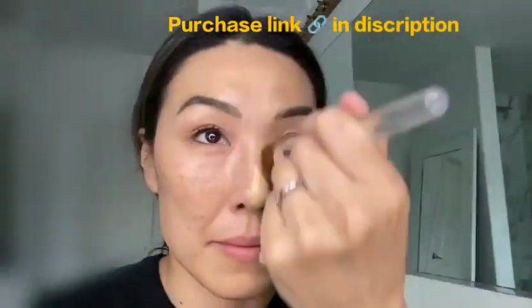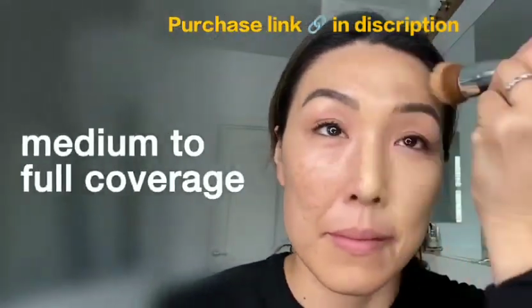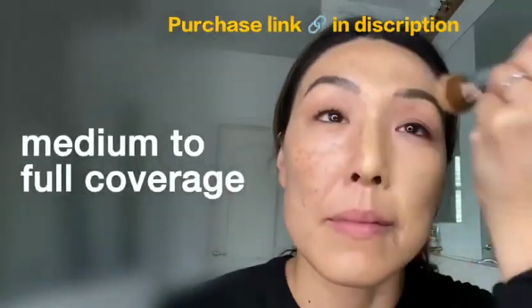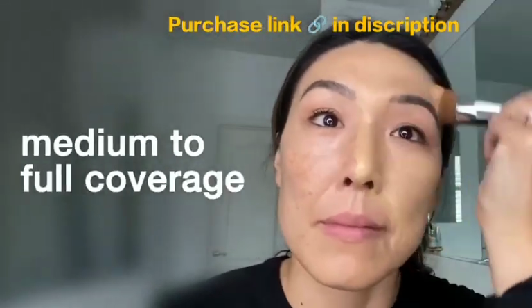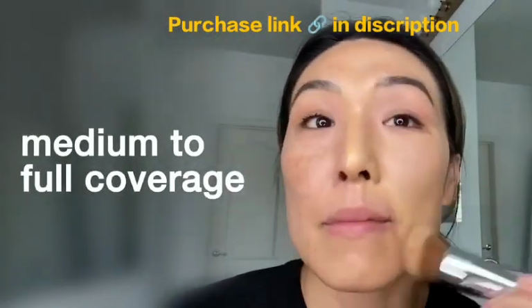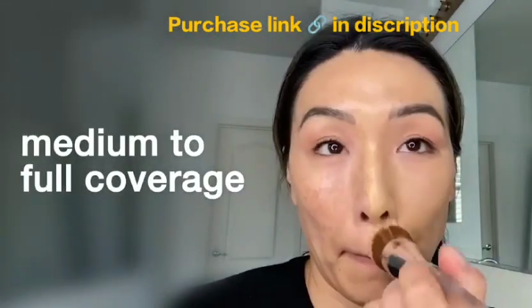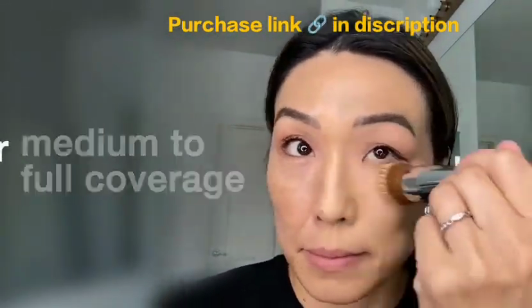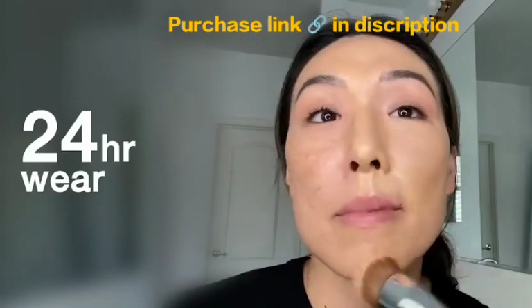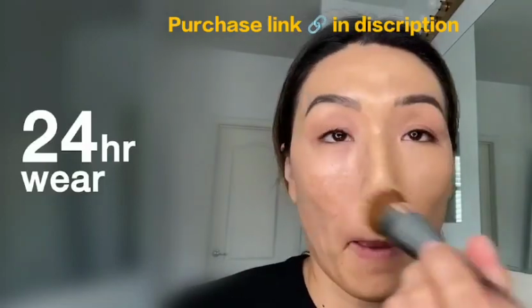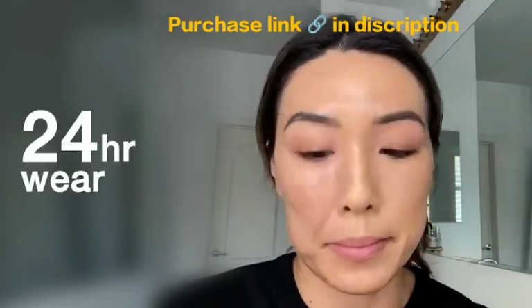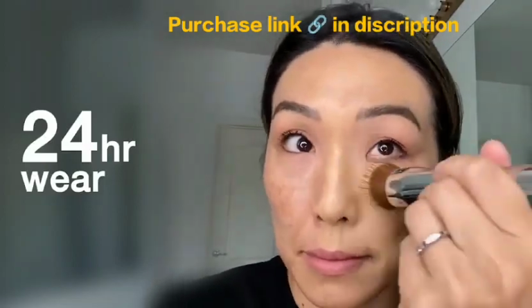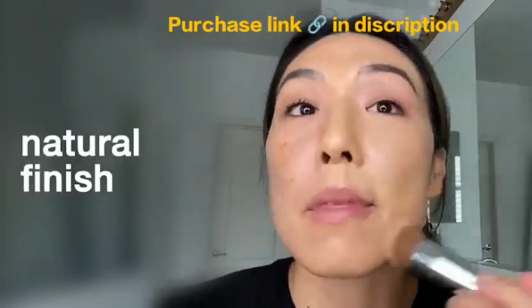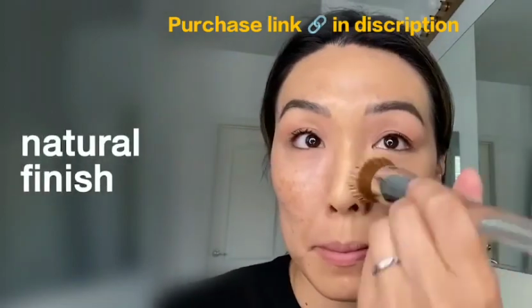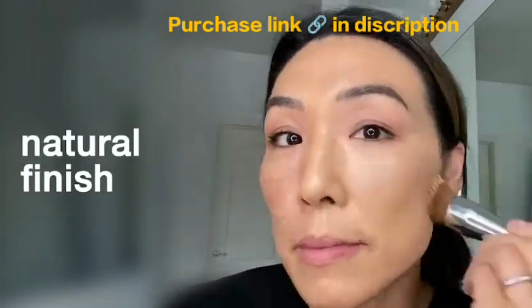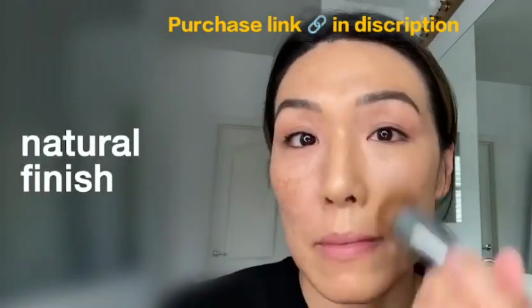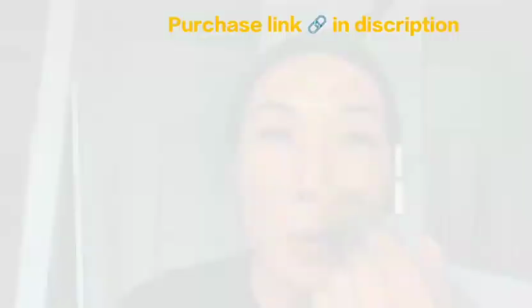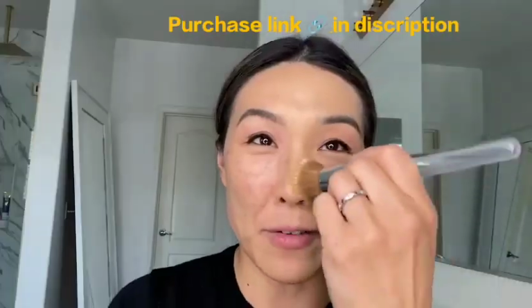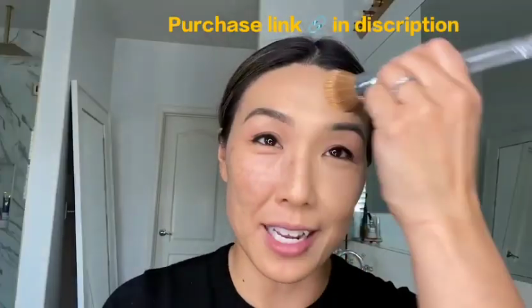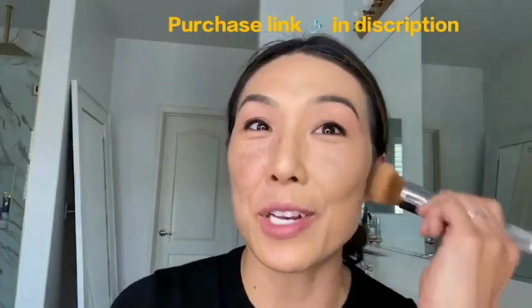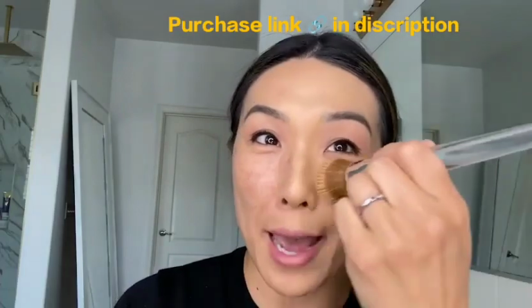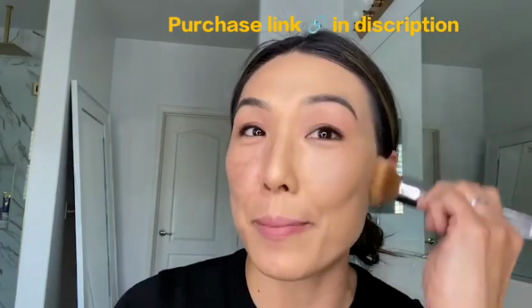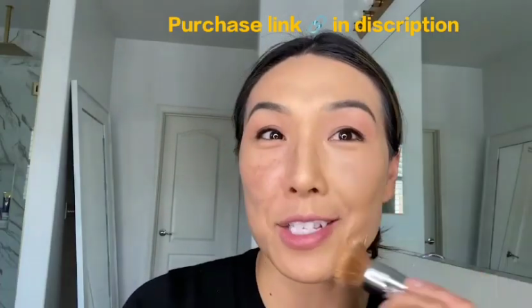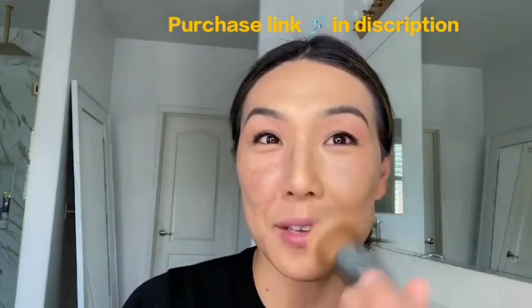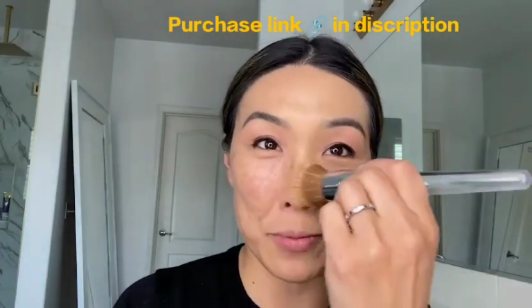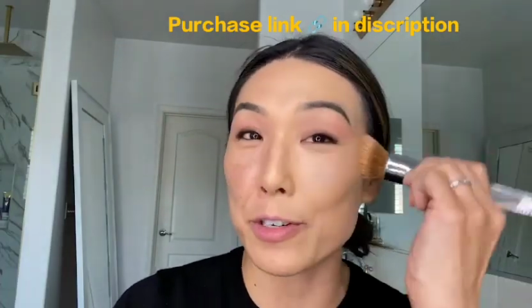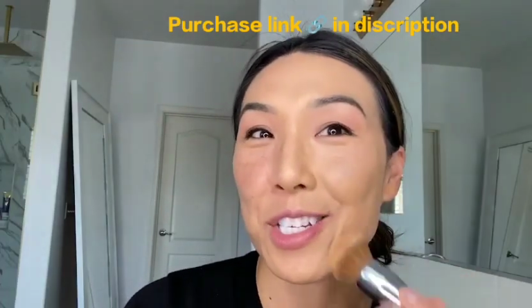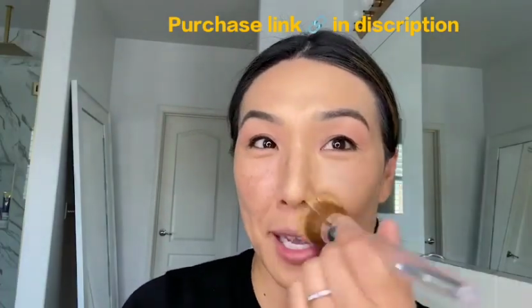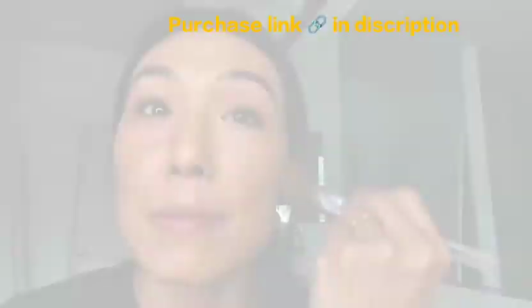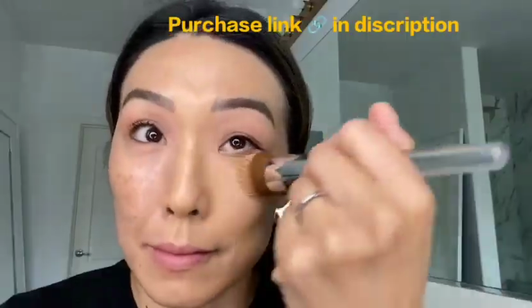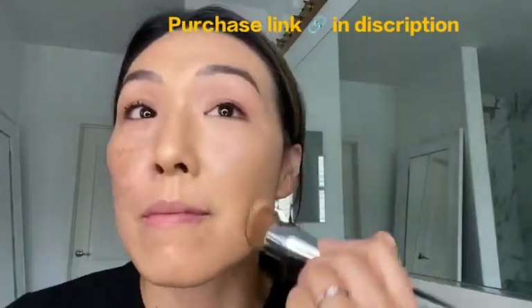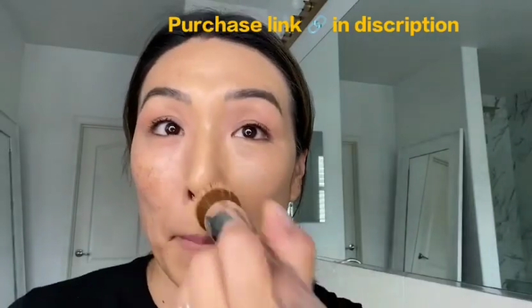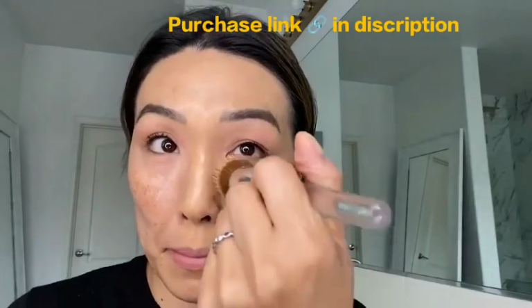Notice the incredible coverage. It's super lightweight and it has a satiny feel to it with a natural-looking finish. What I love about it is you can go back and build onto it. So after my first initial application, I'm stippling to build a little bit more coverage.